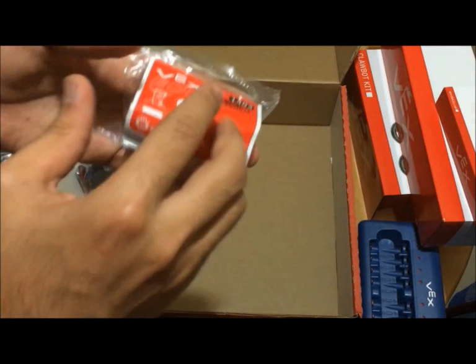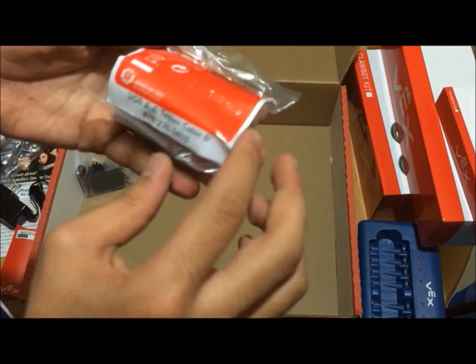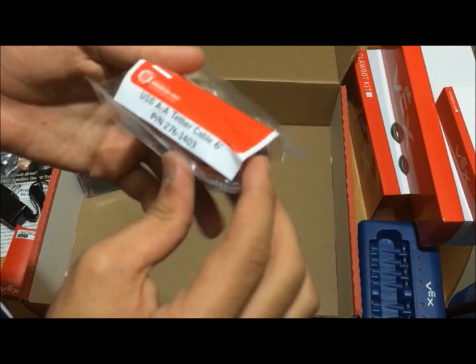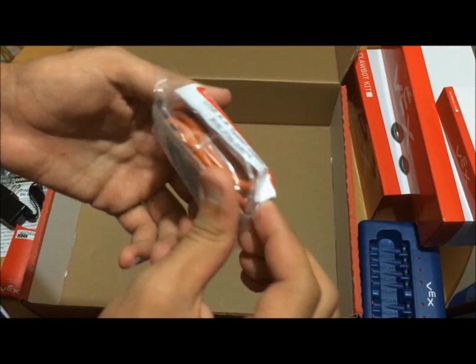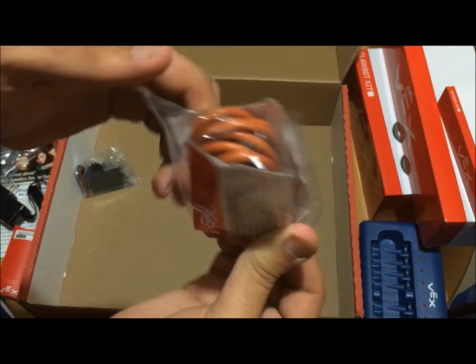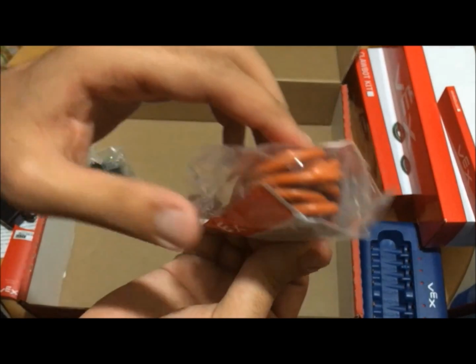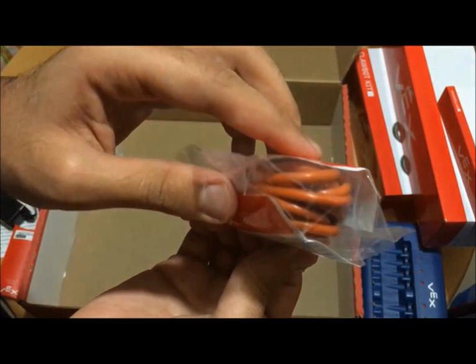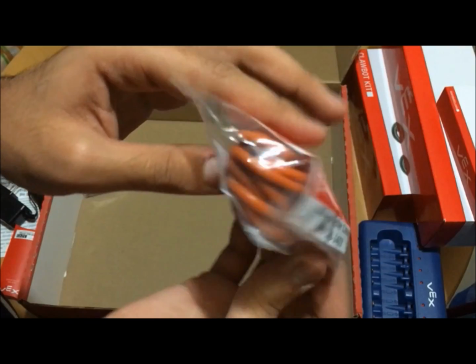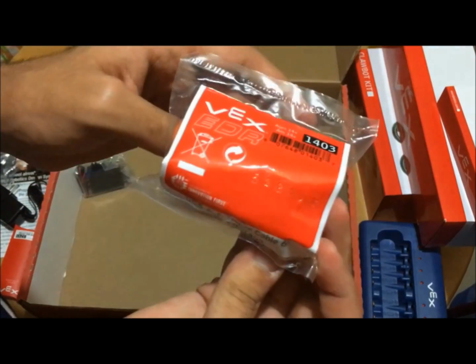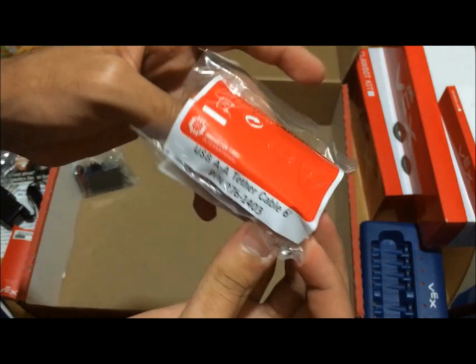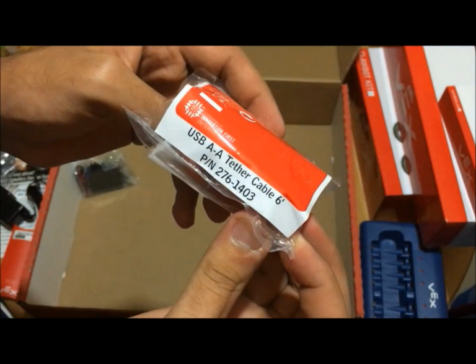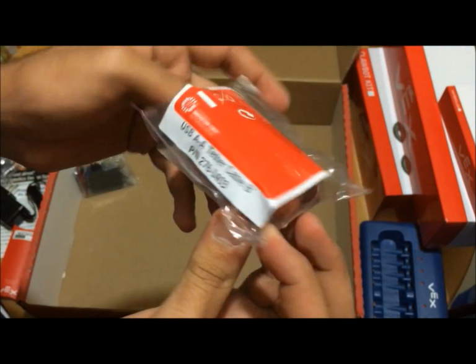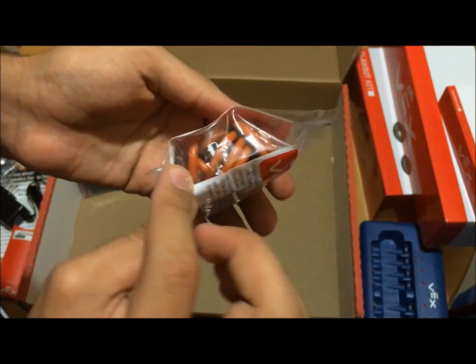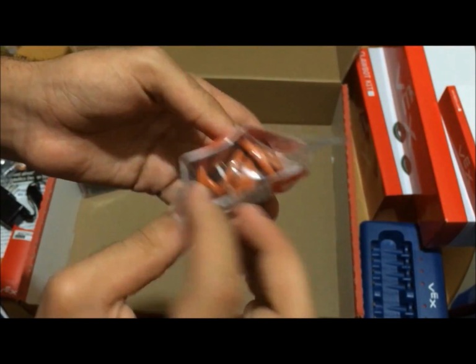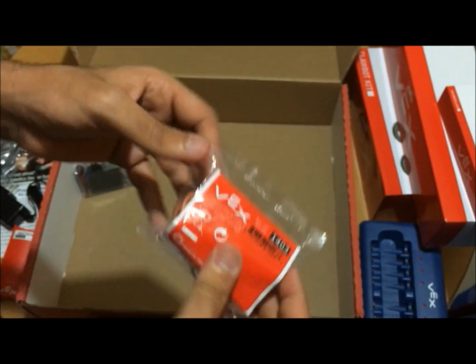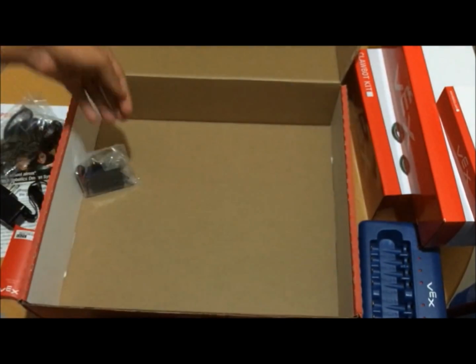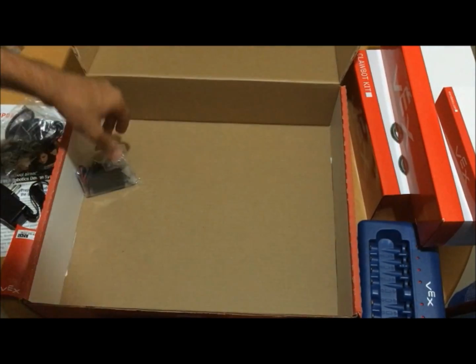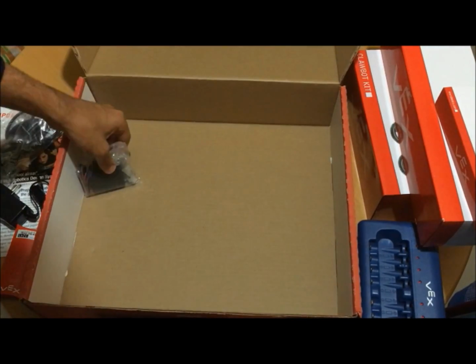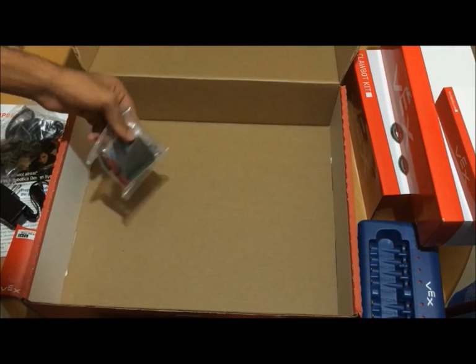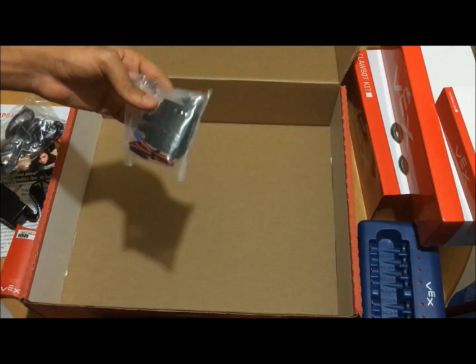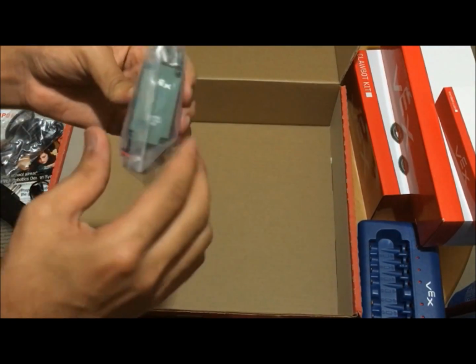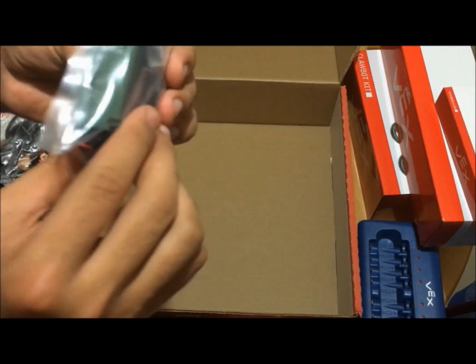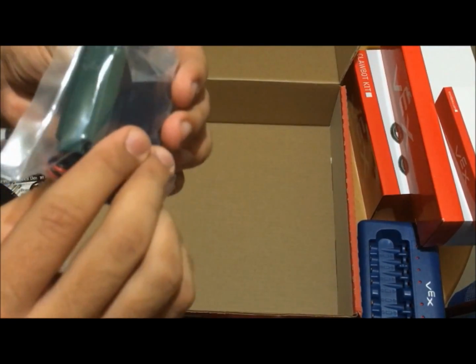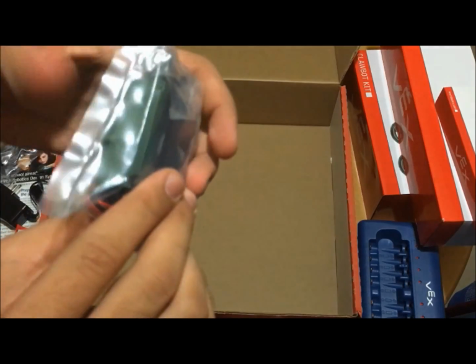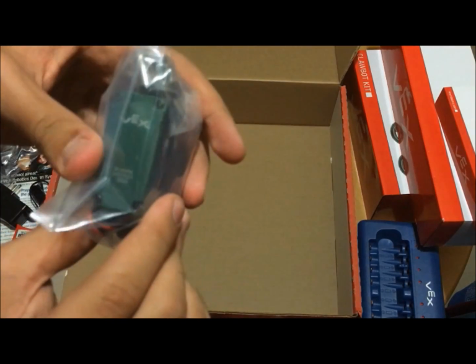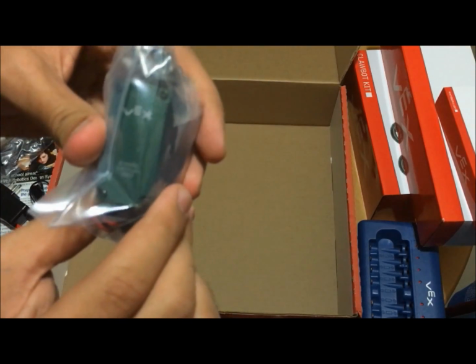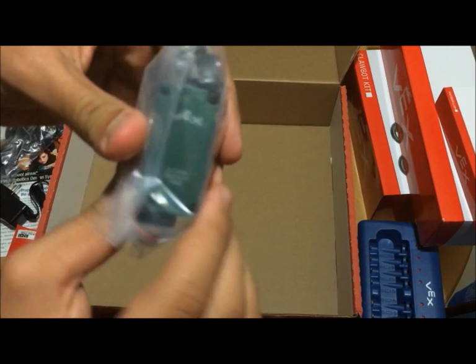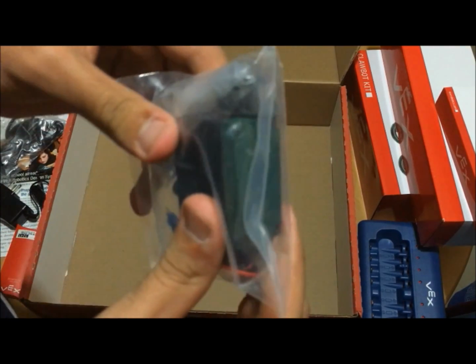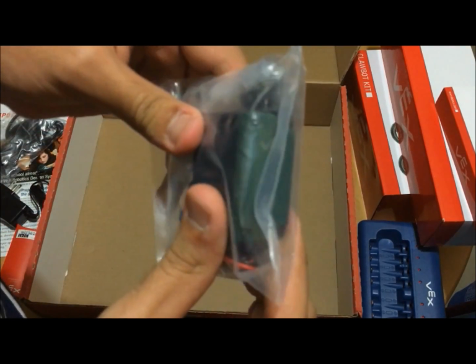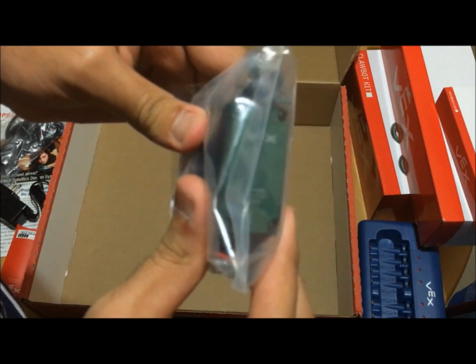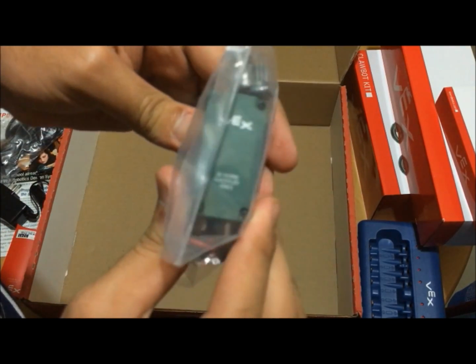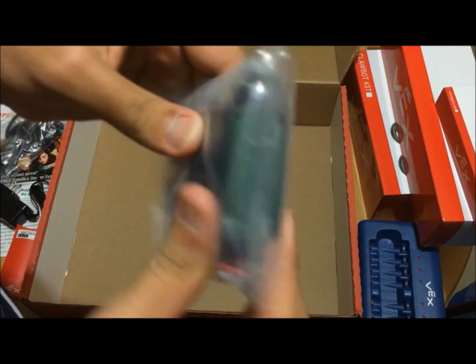This is the cable. Here is the wire motor.